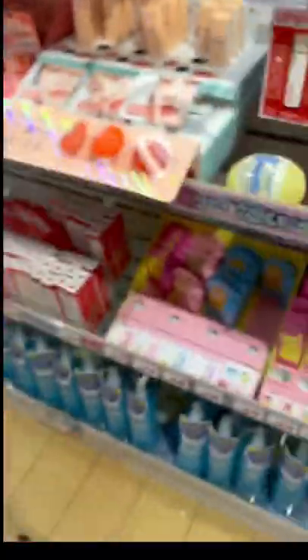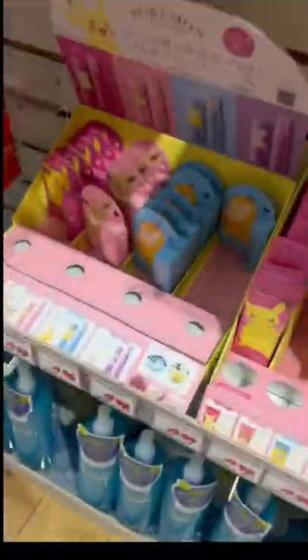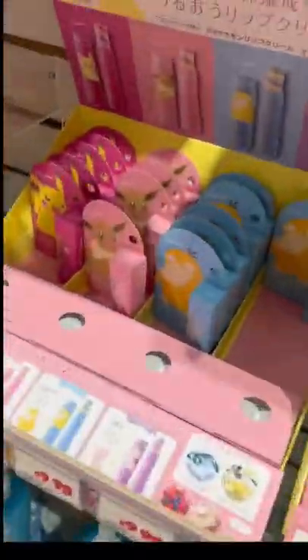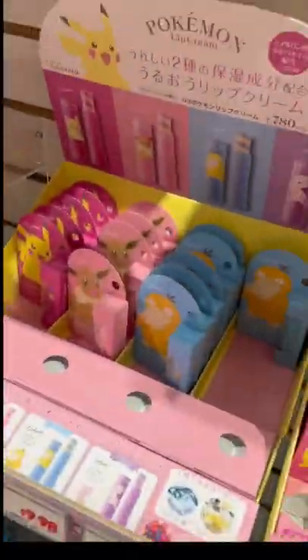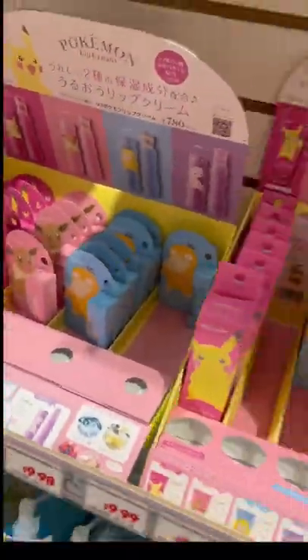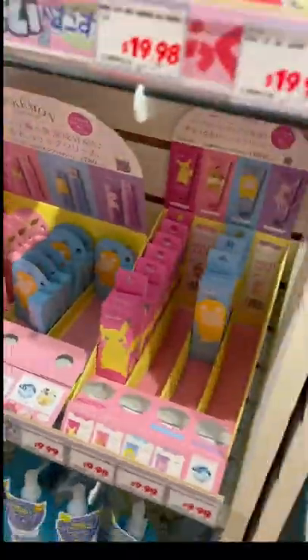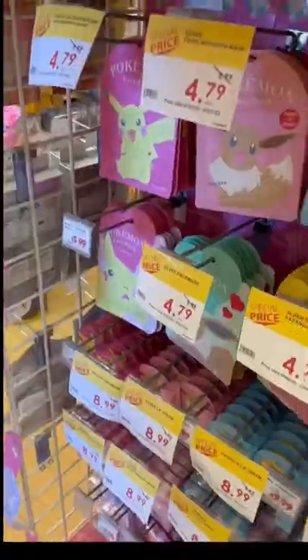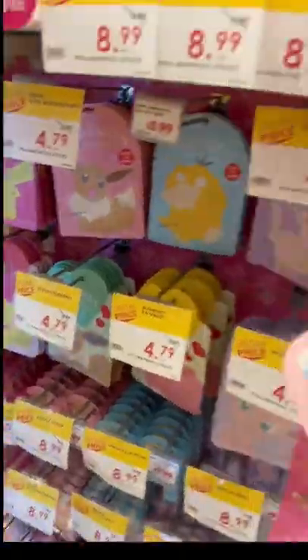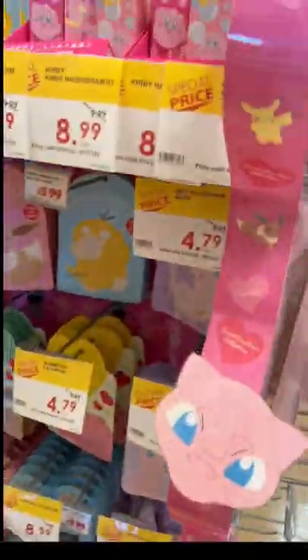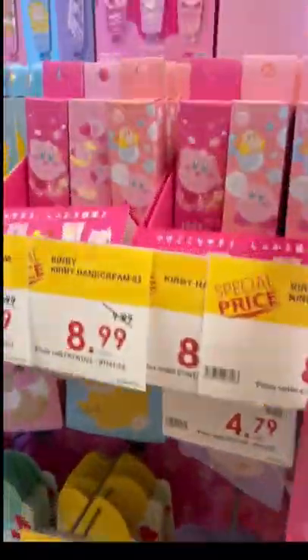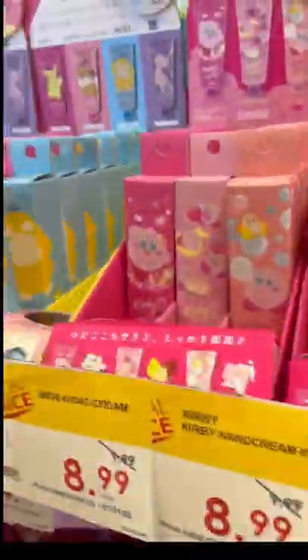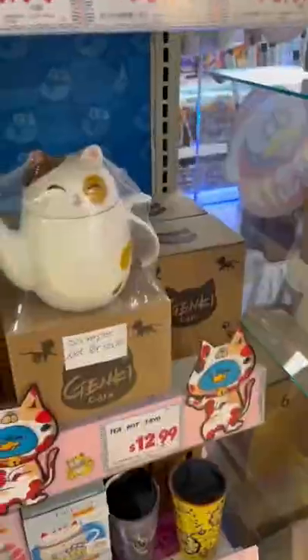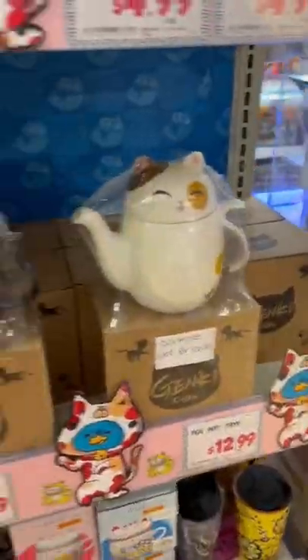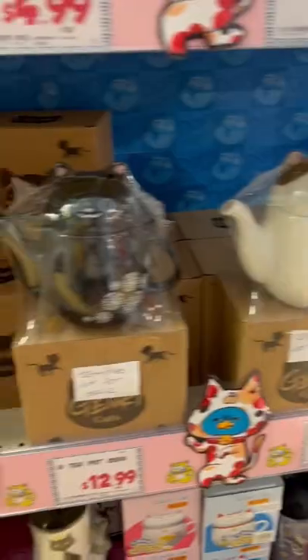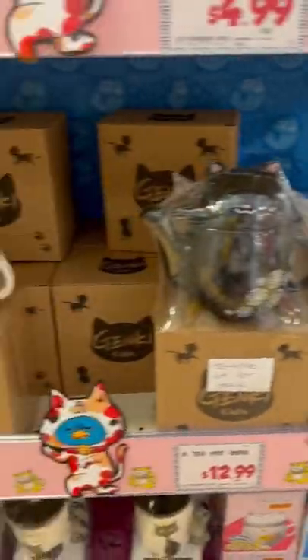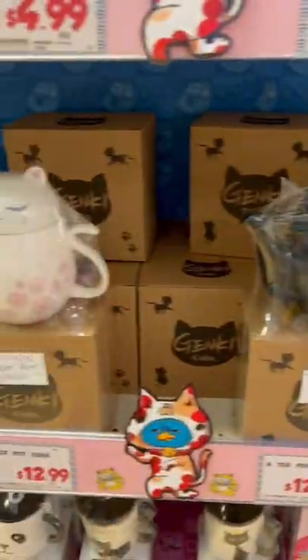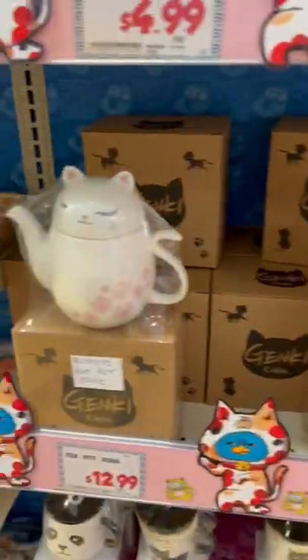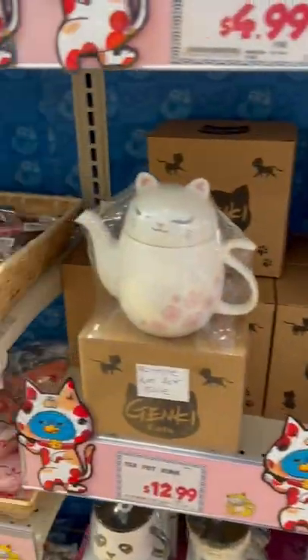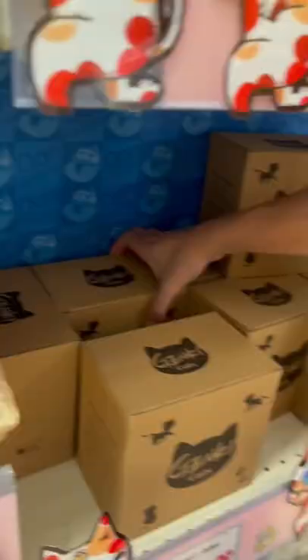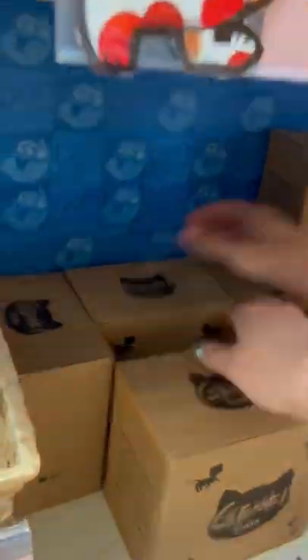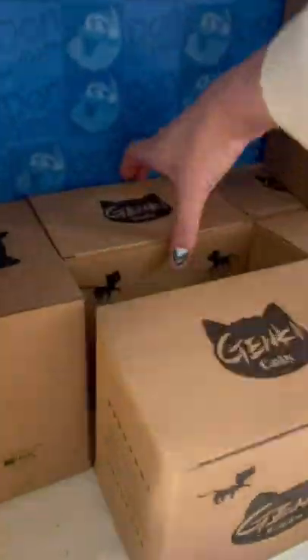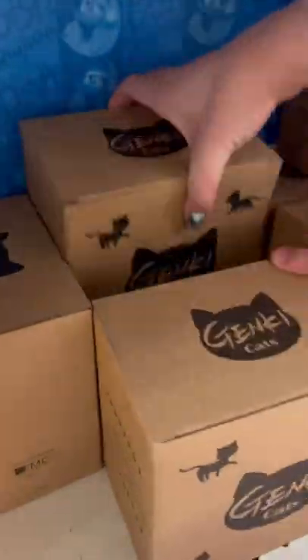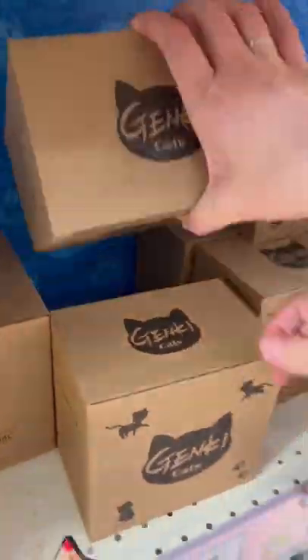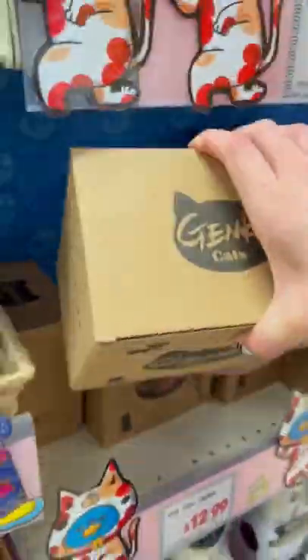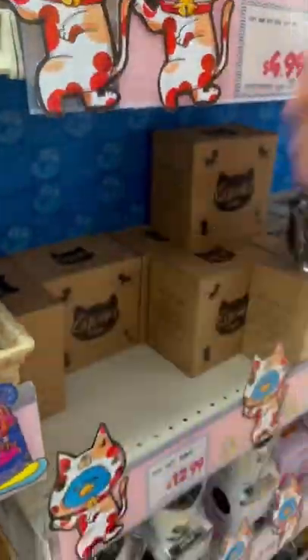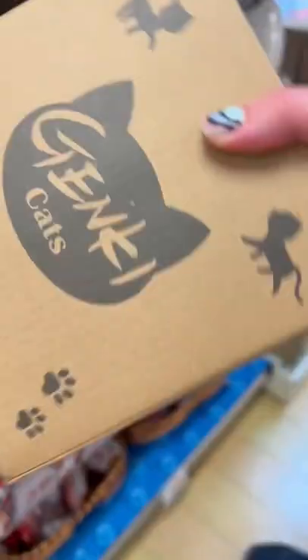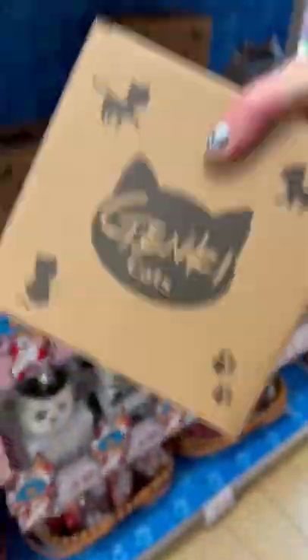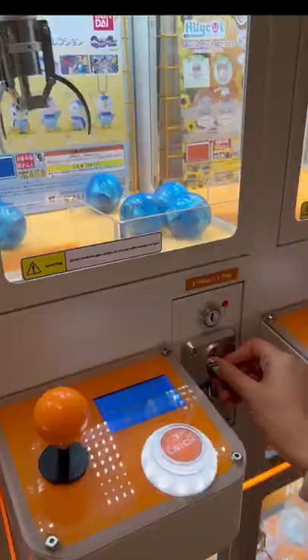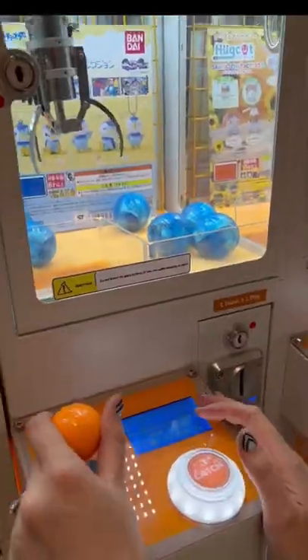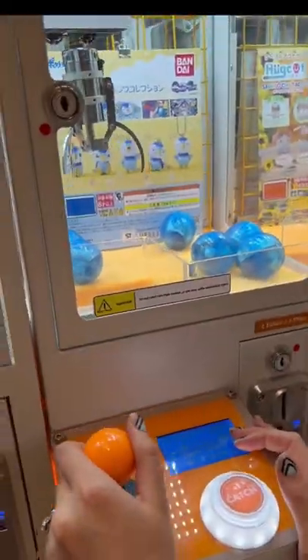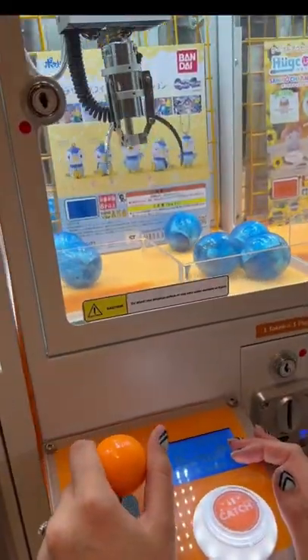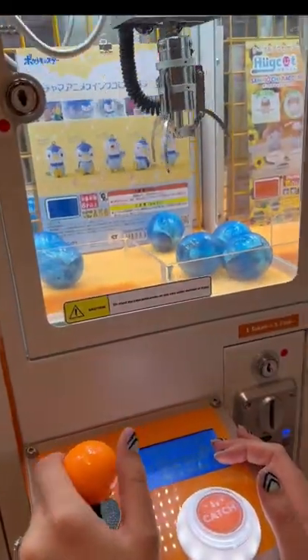They had a bunch of cute Pokemon stuff — lip balms, face masks, and hand creams — and of course these teapots that I just had to grab one of.